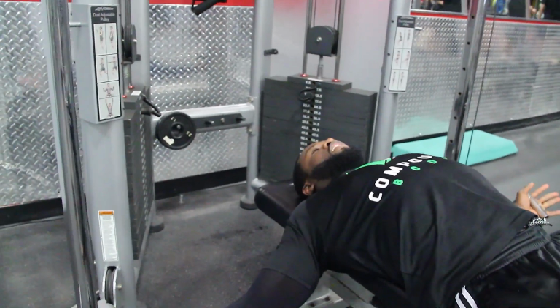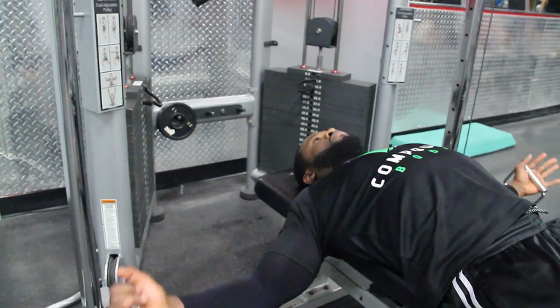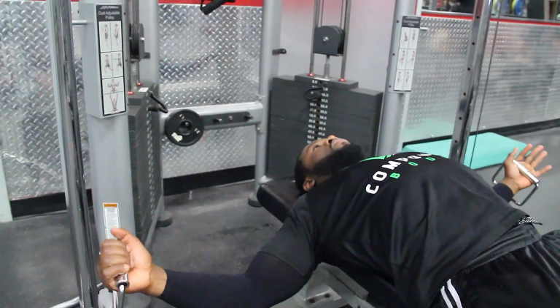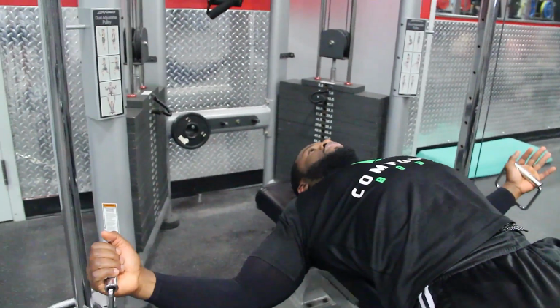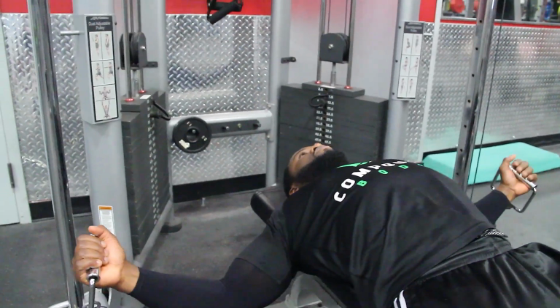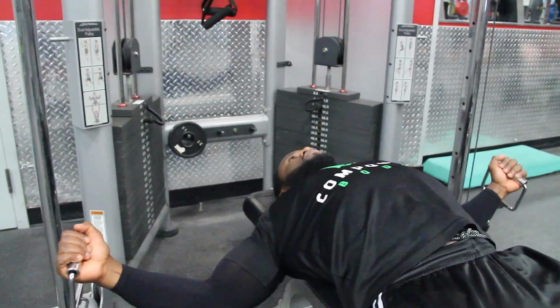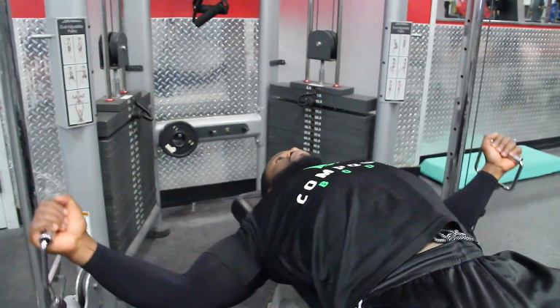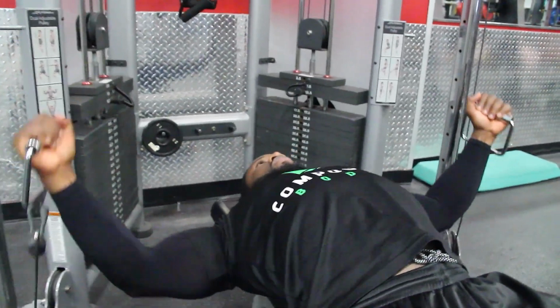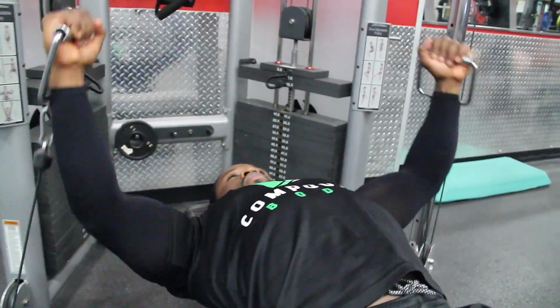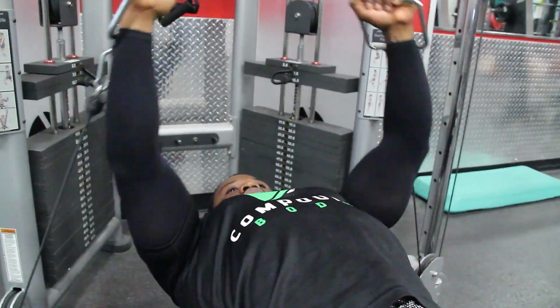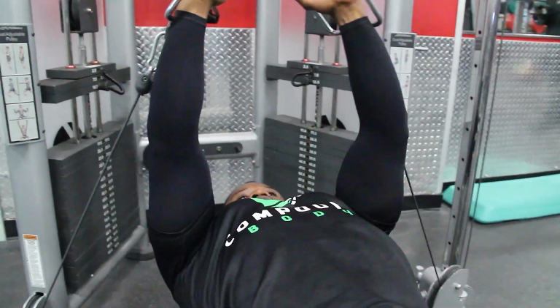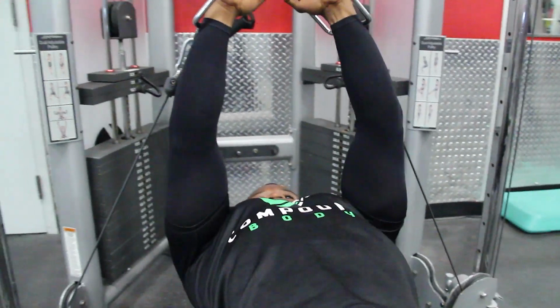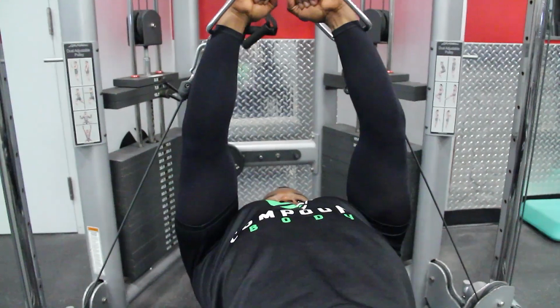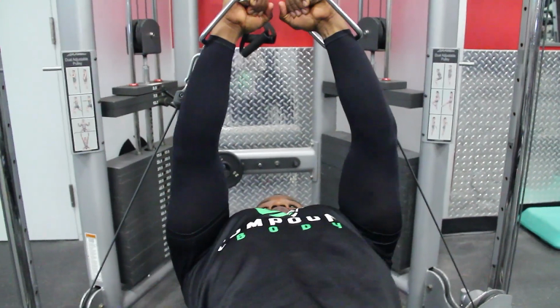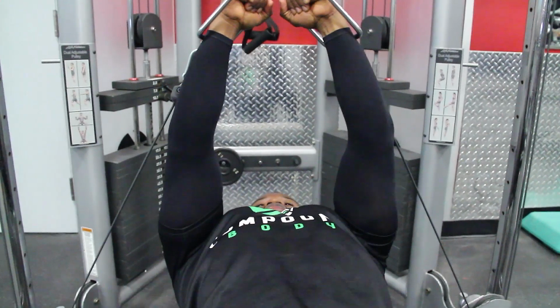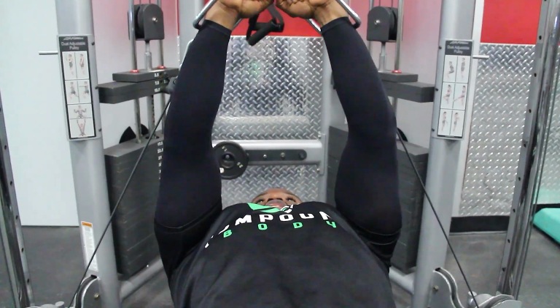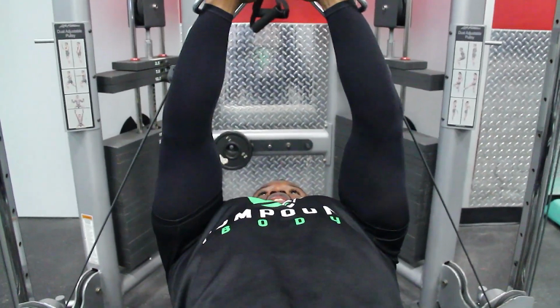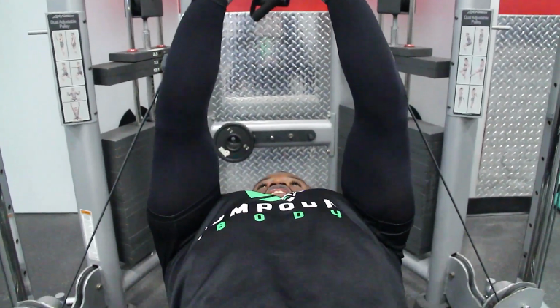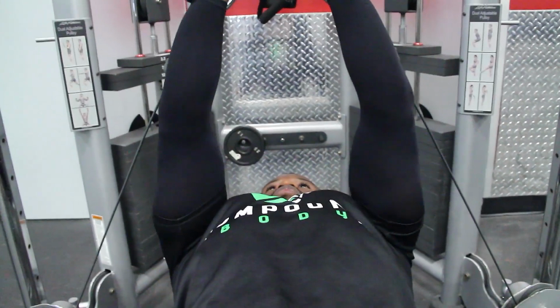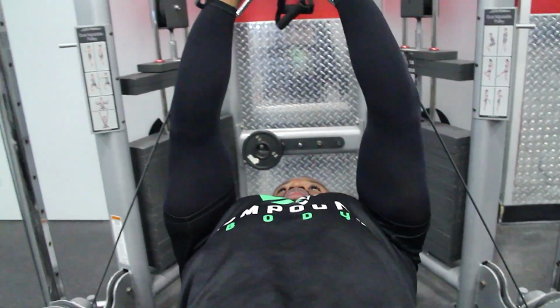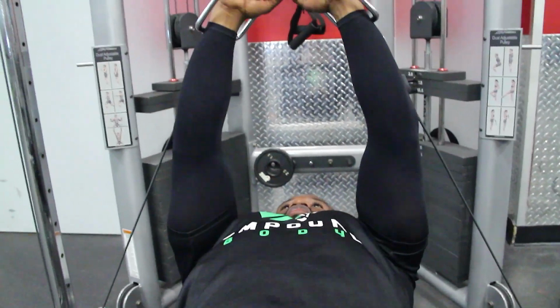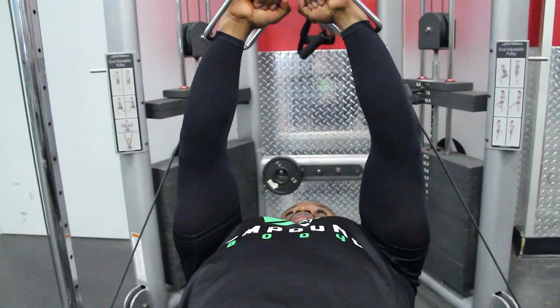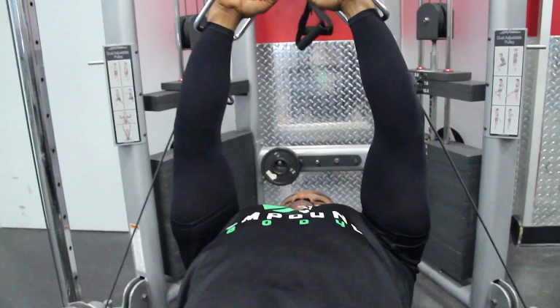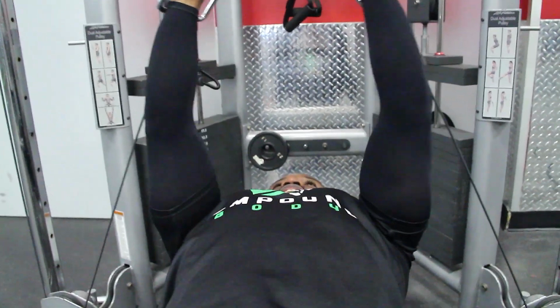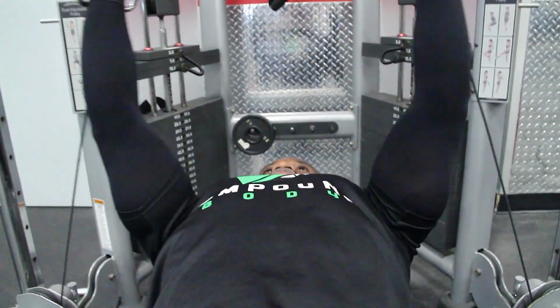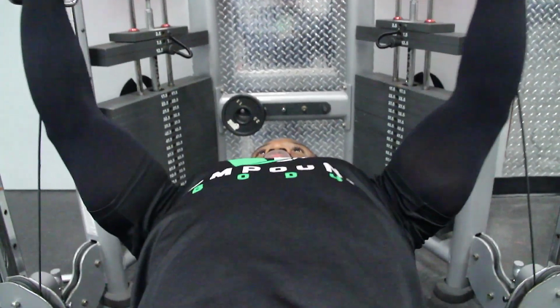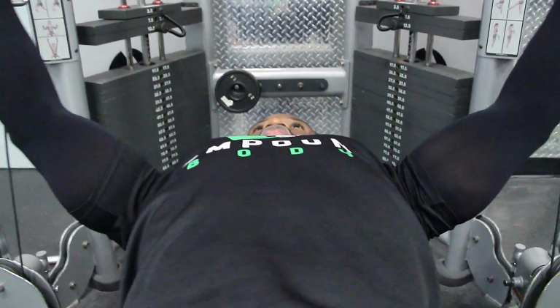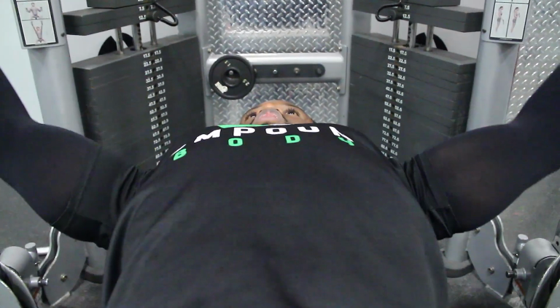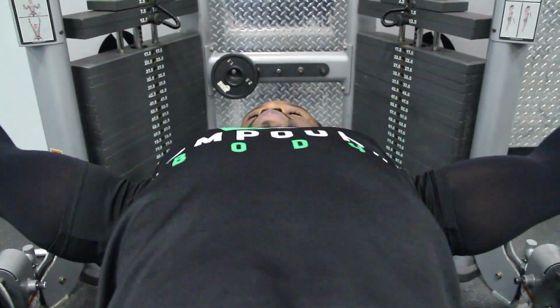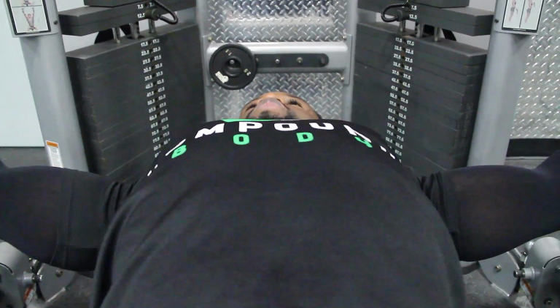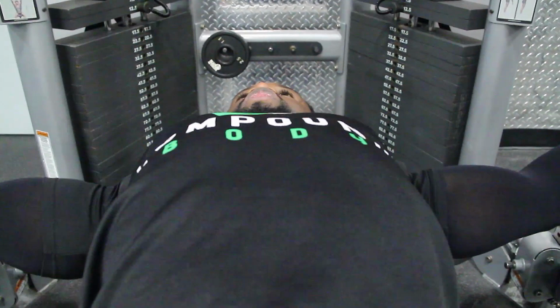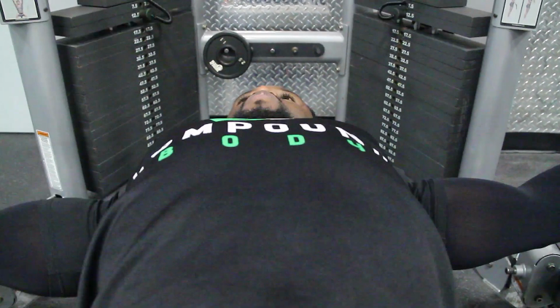When you begin the fly, you take it from down here and start — as you can see, the chest is well engaged — and you open up as much as you can.